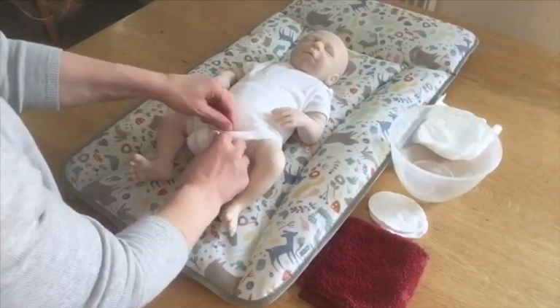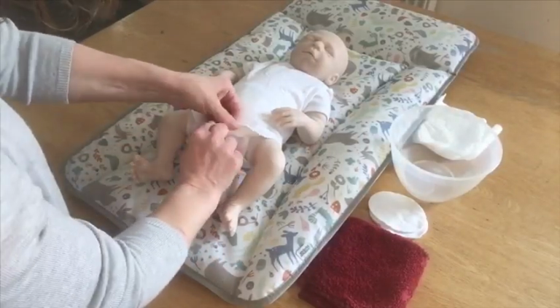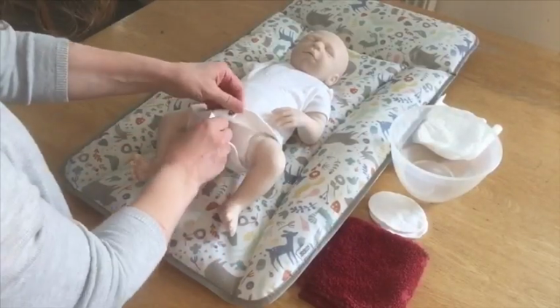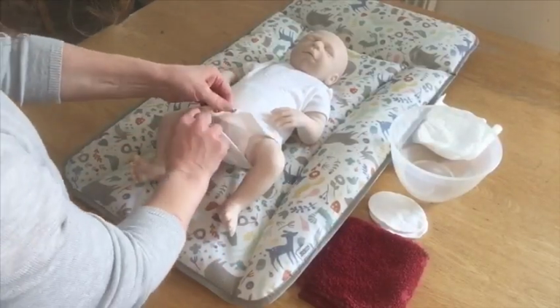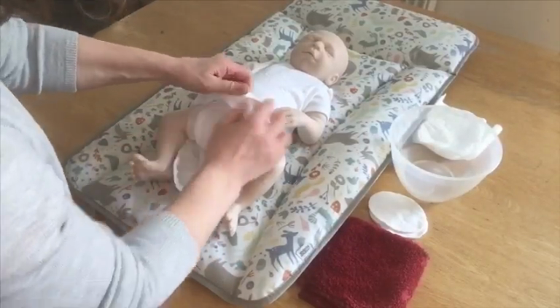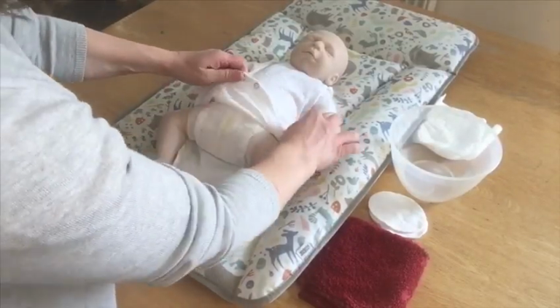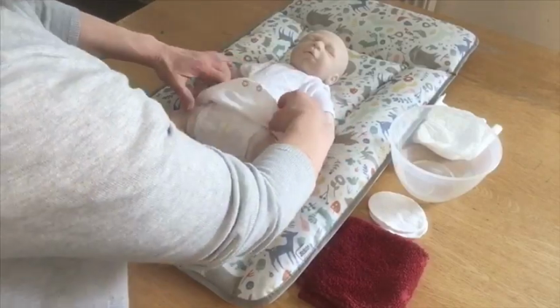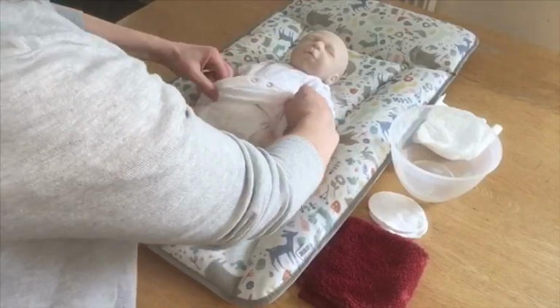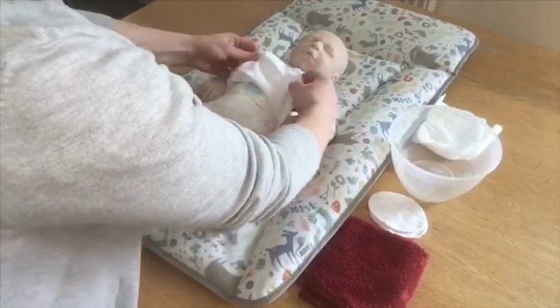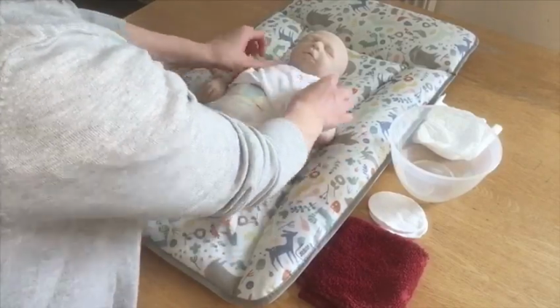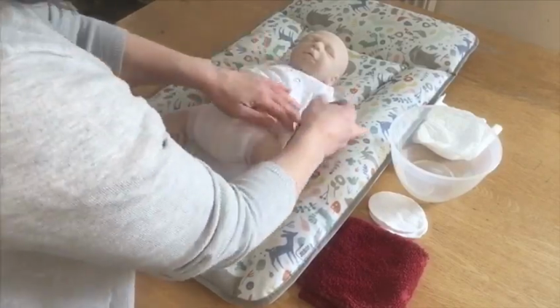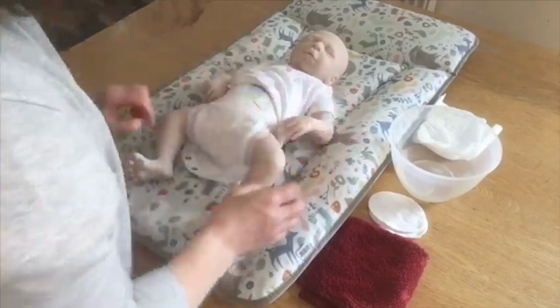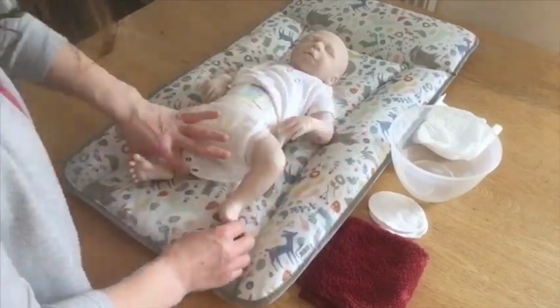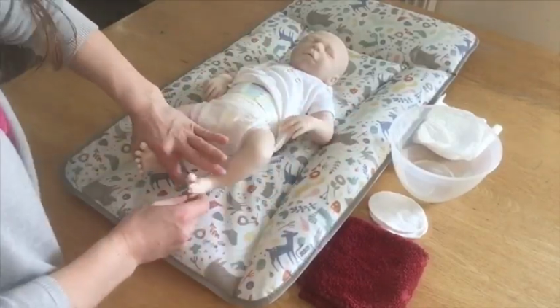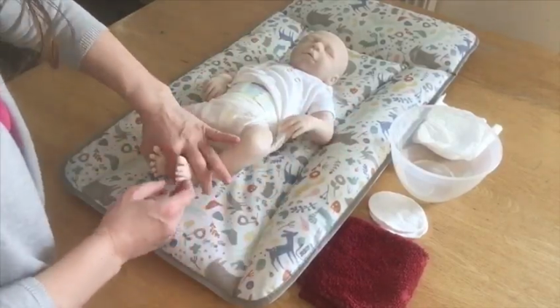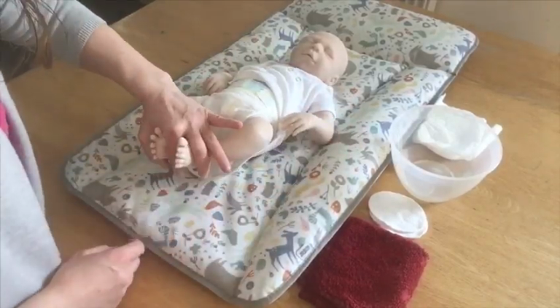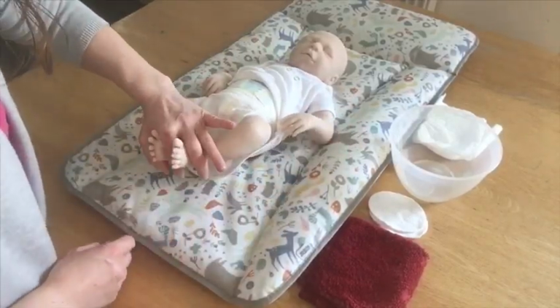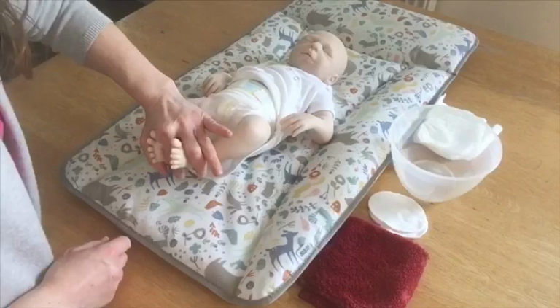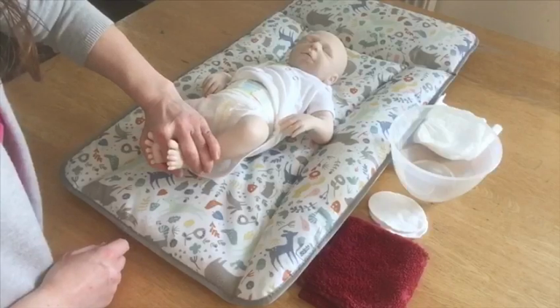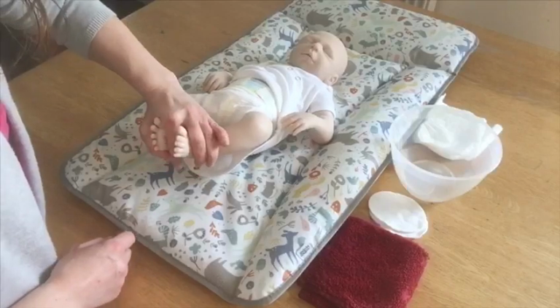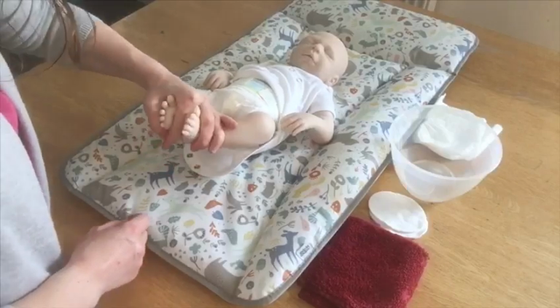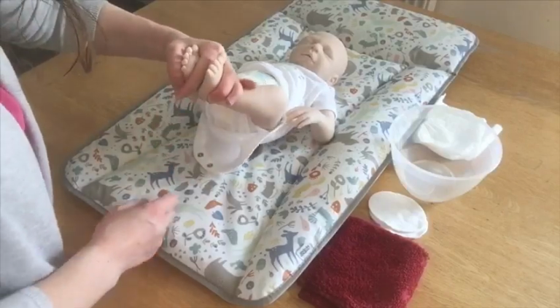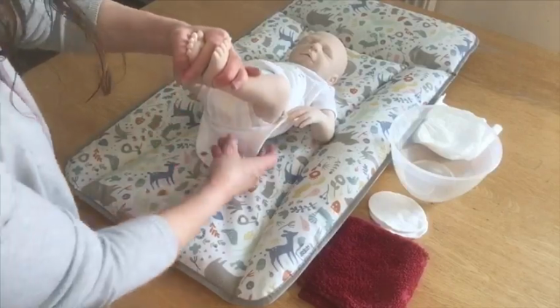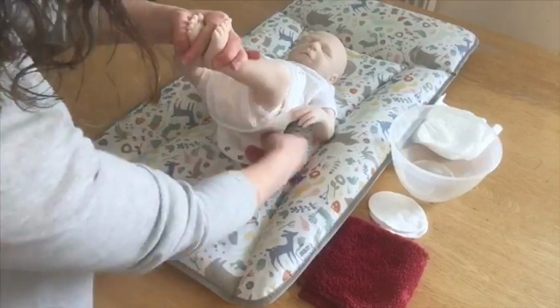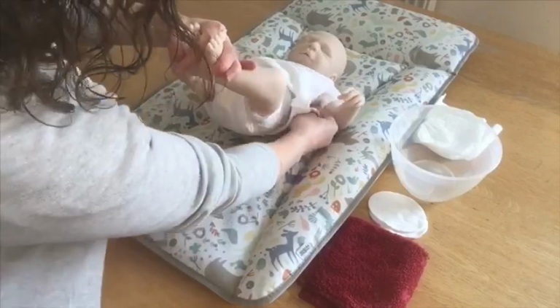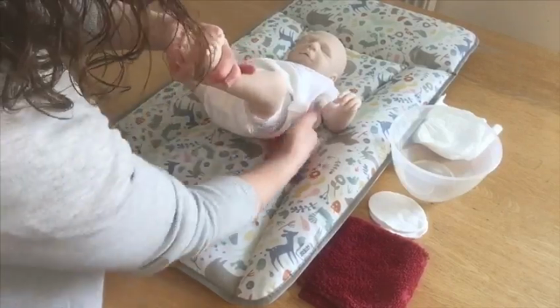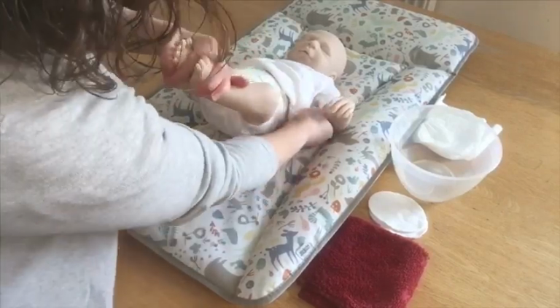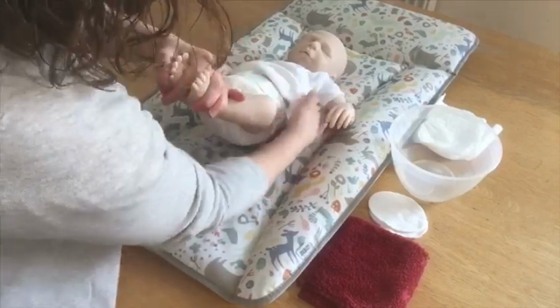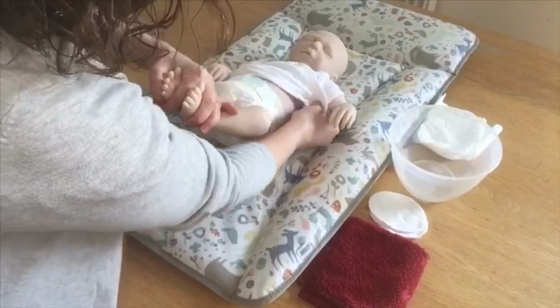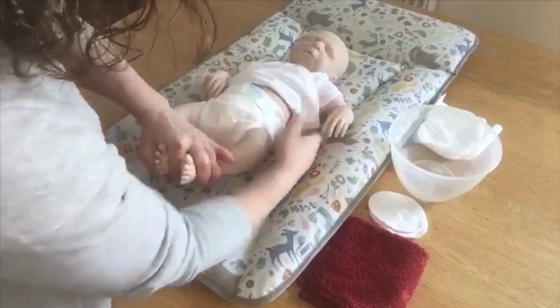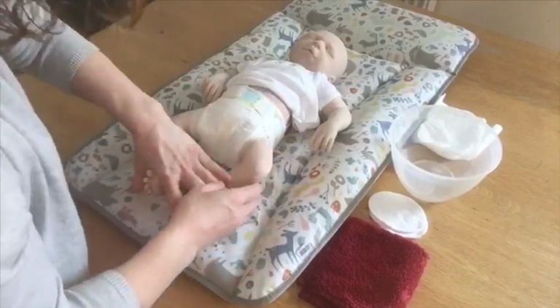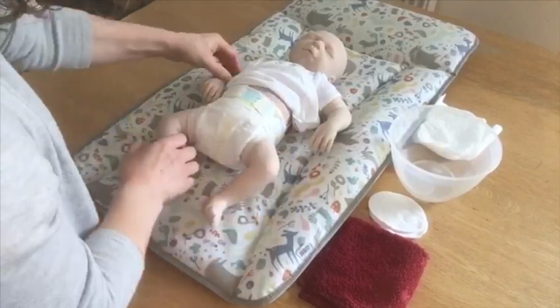I'm going to start by opening my baby's vest and taking it up out of the way, front and back. You can do that by gently holding your baby around the feet, lifting the feet and bum off the mat, and taking the vest up out of the way at the back.